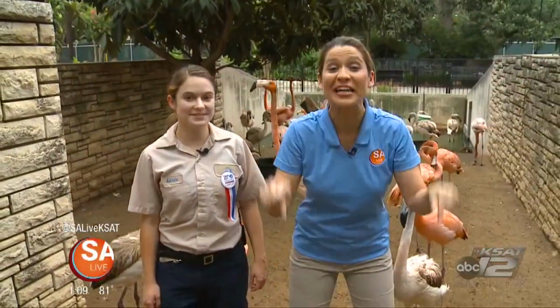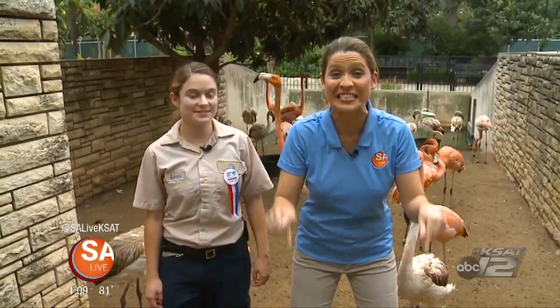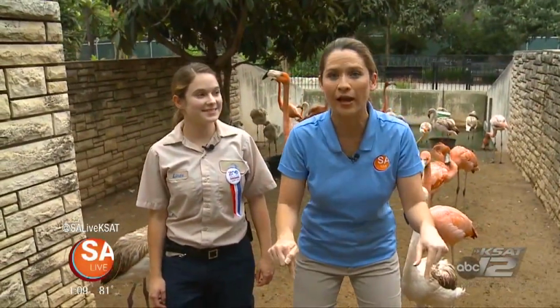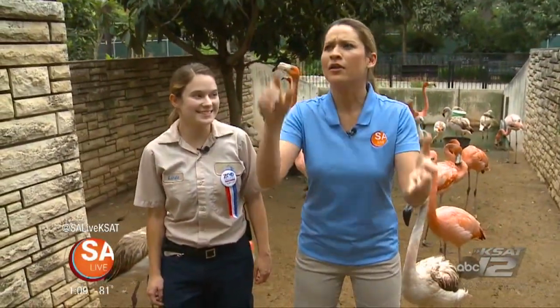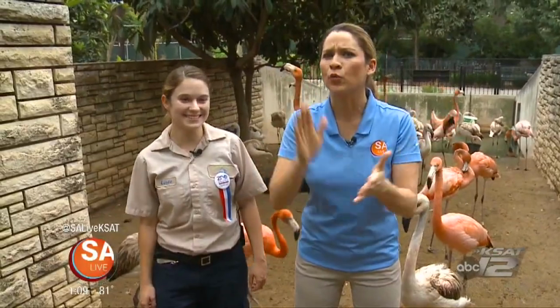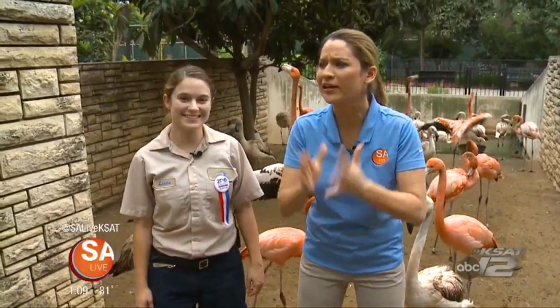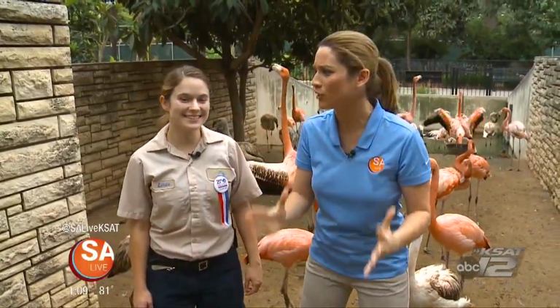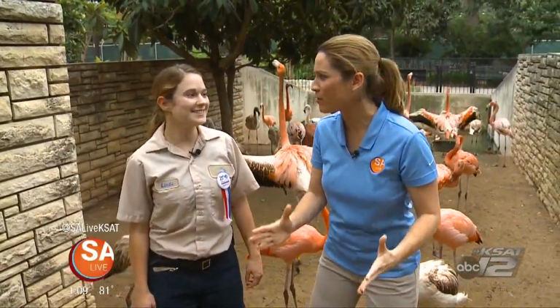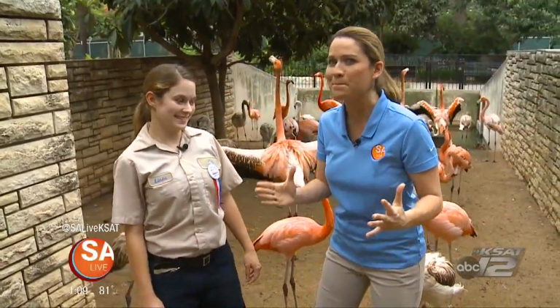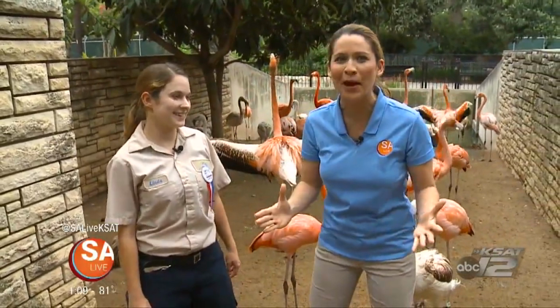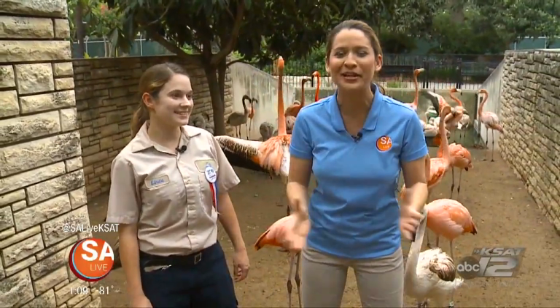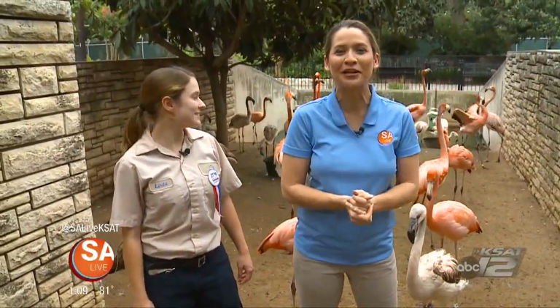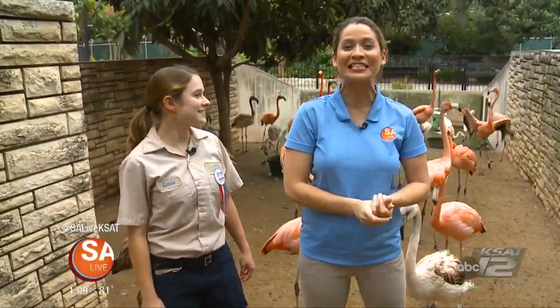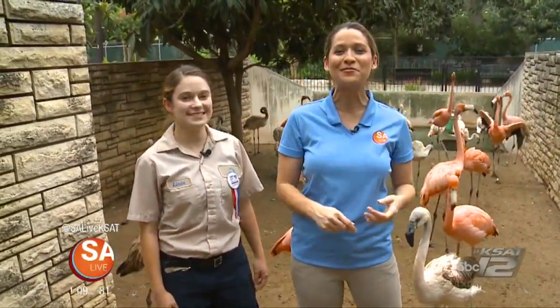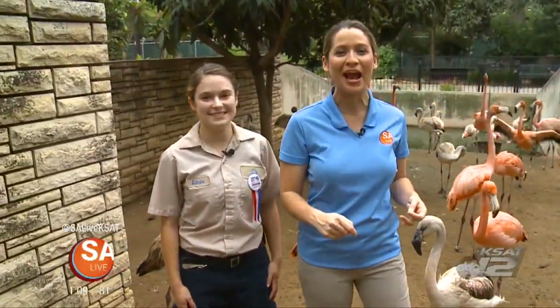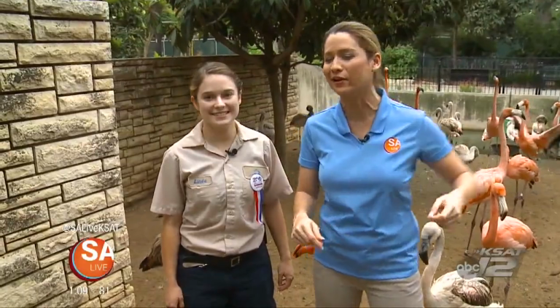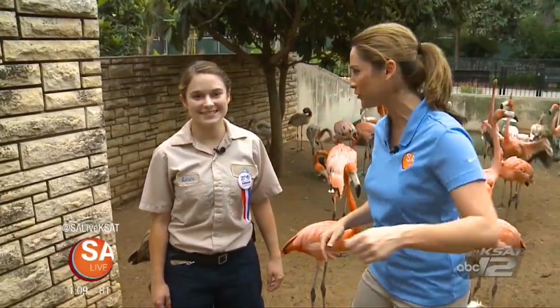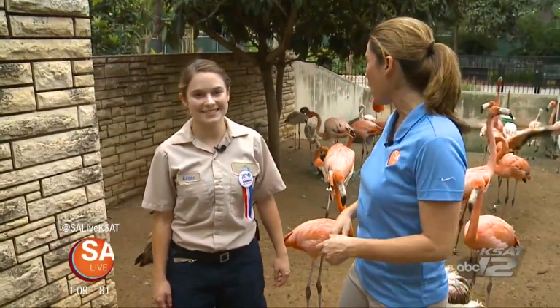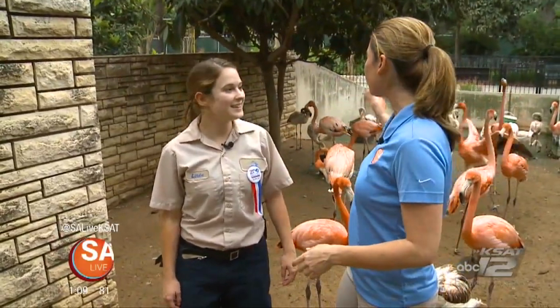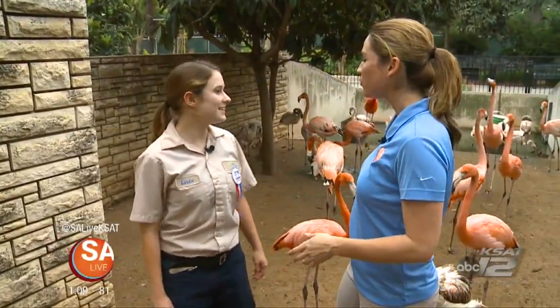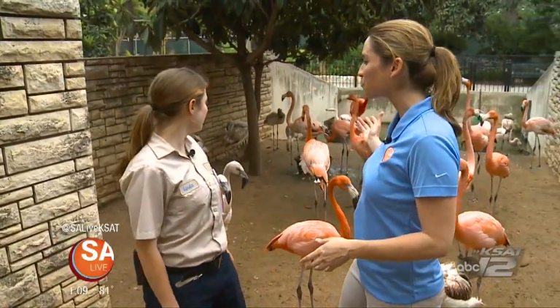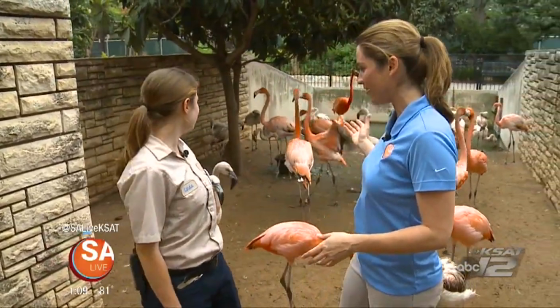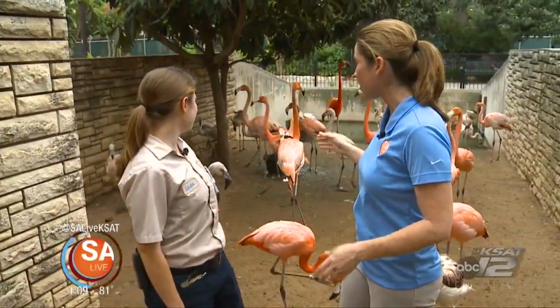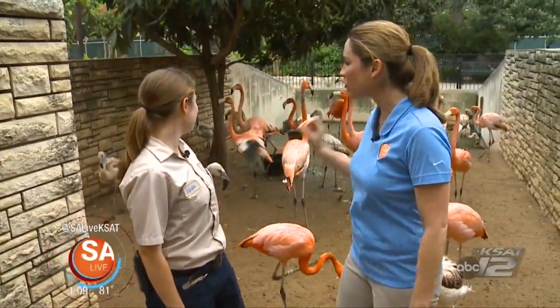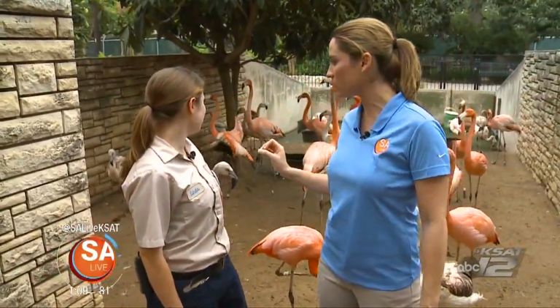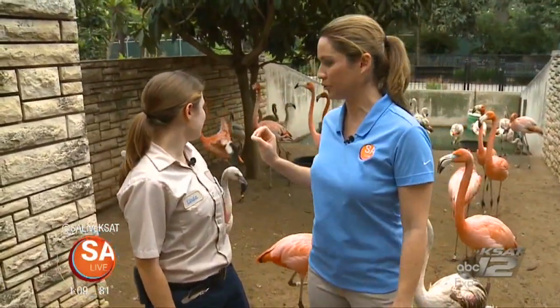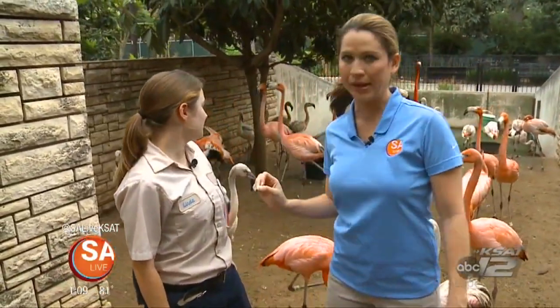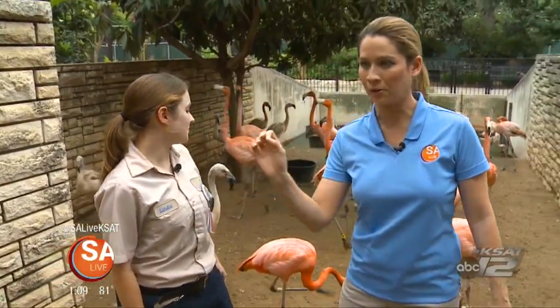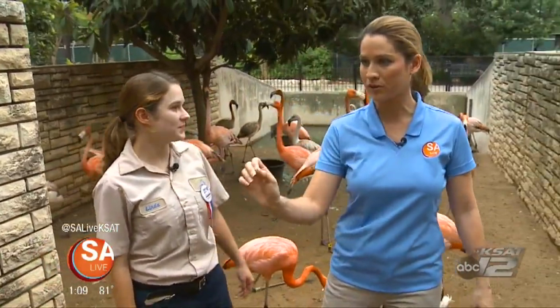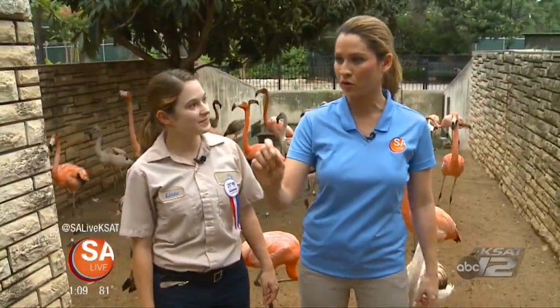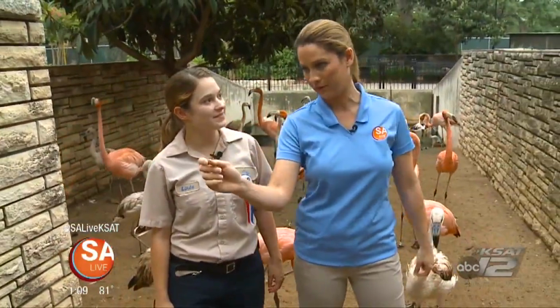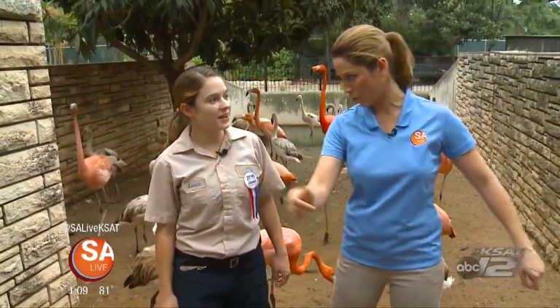We are inside the Caribbean and Chilean Flamingo exhibit. Joining me is Linda Moon, Animal Care Specialist. We have all of these birds behind us. Which ones are Chilean and which ones are Caribbean flamingos?